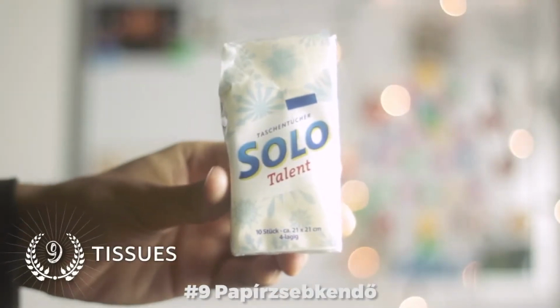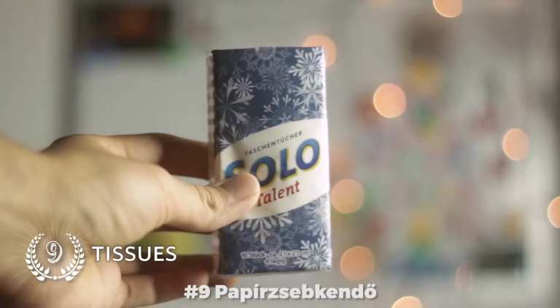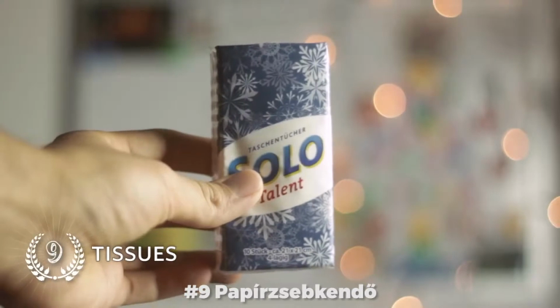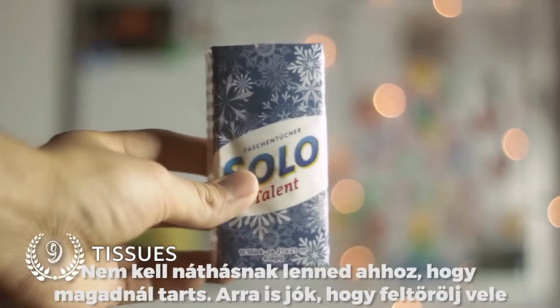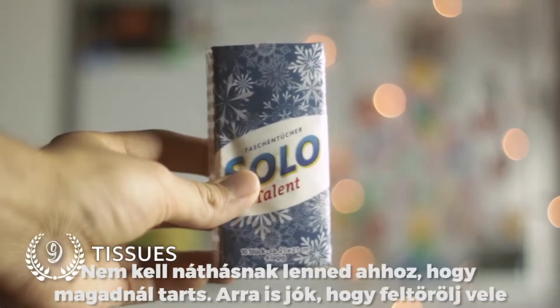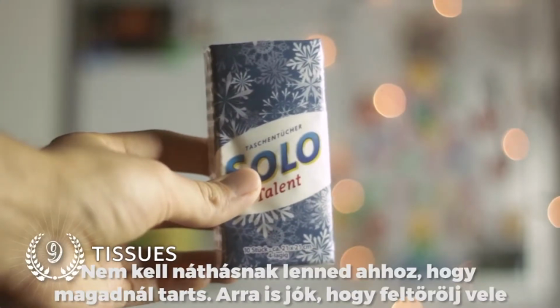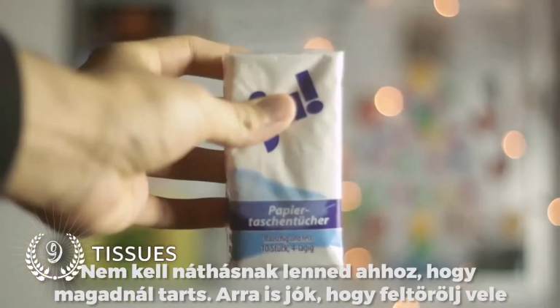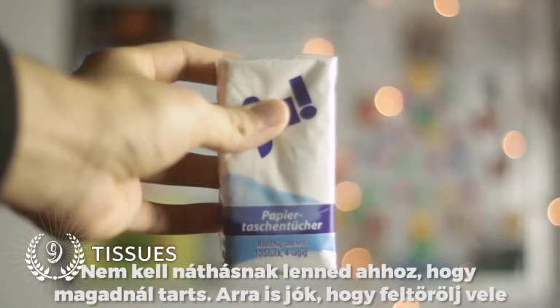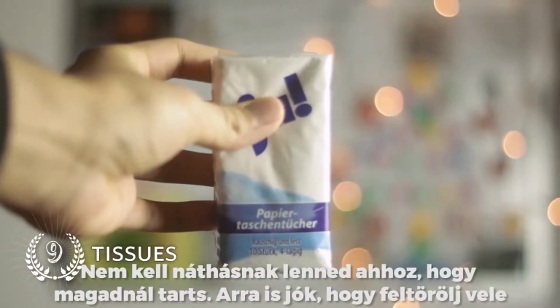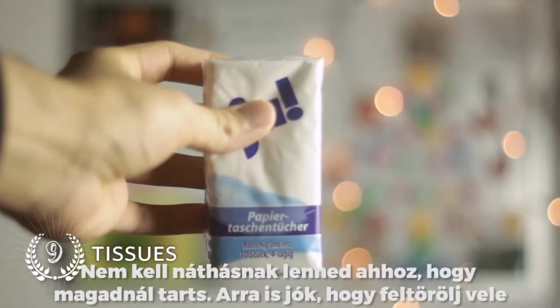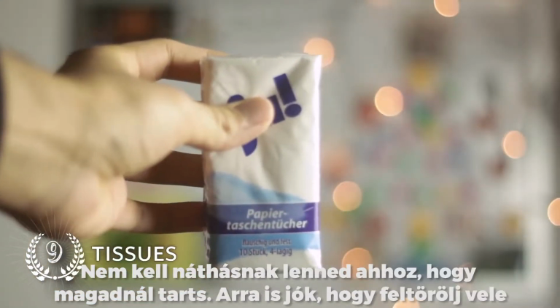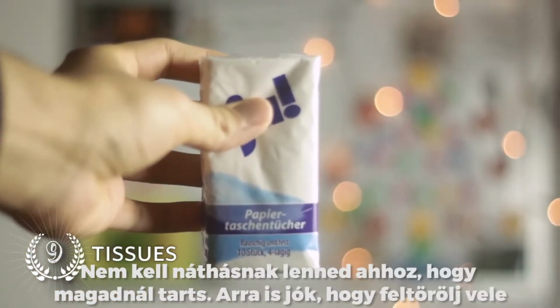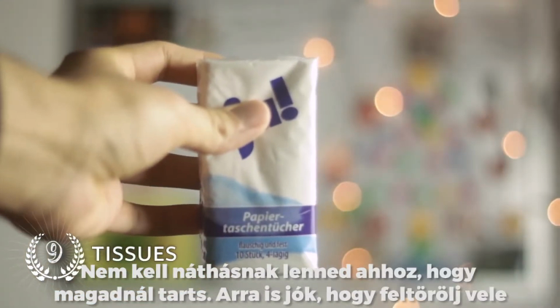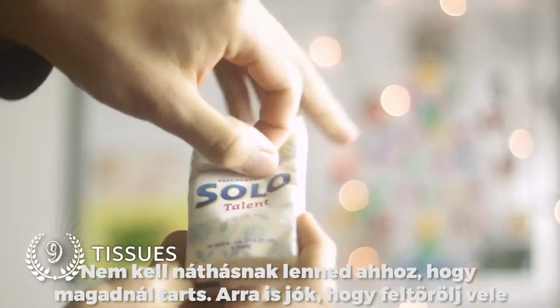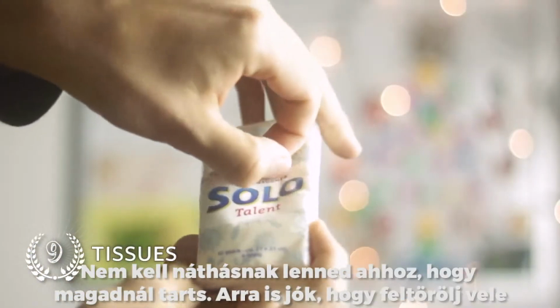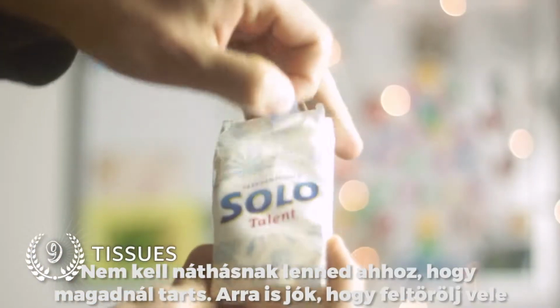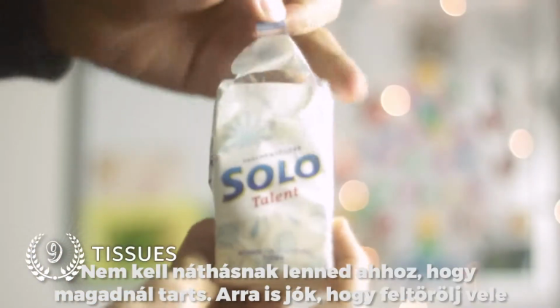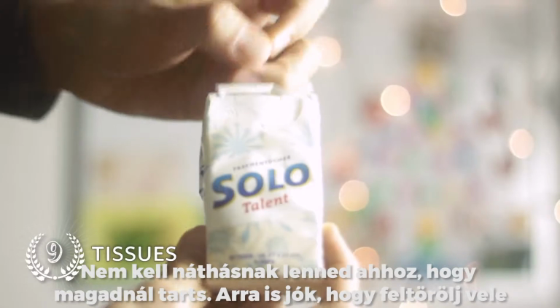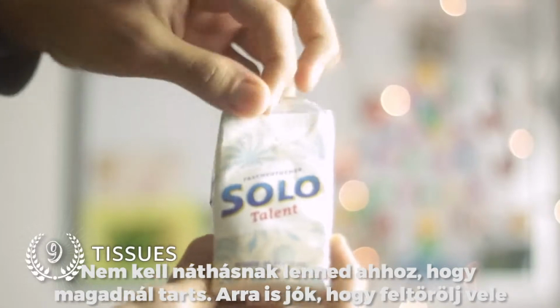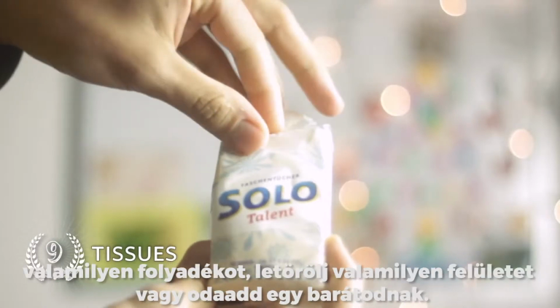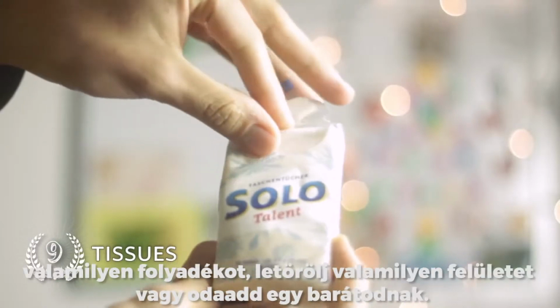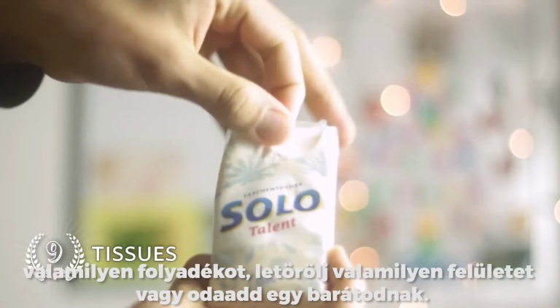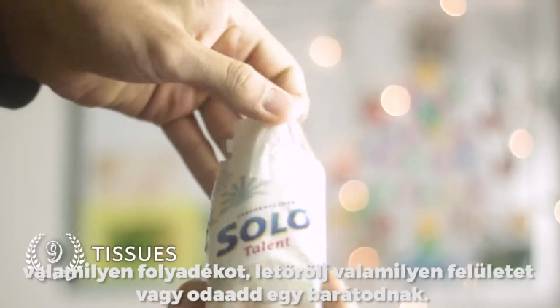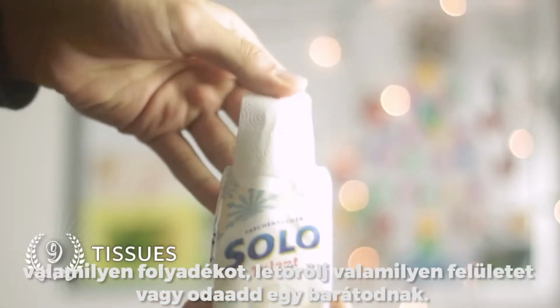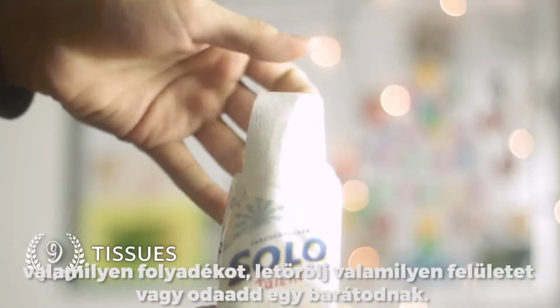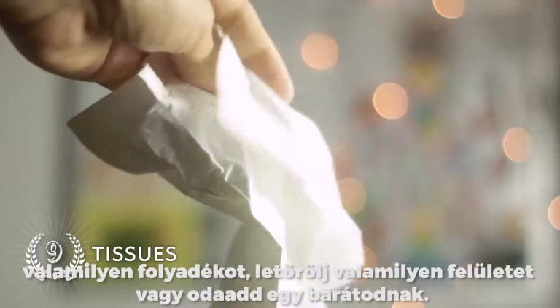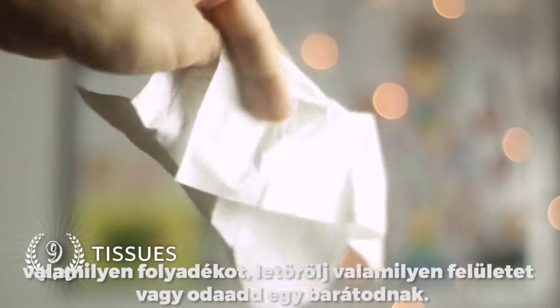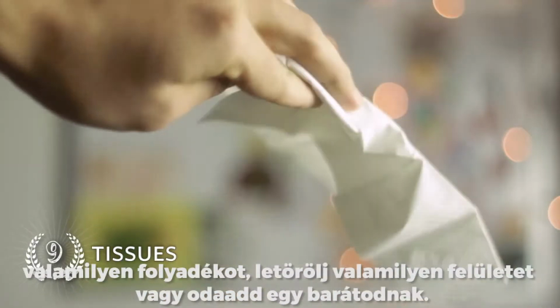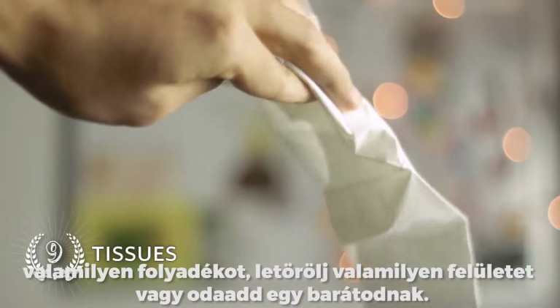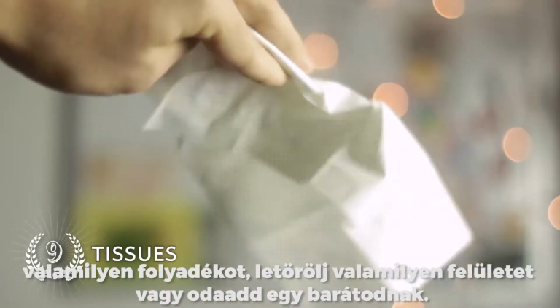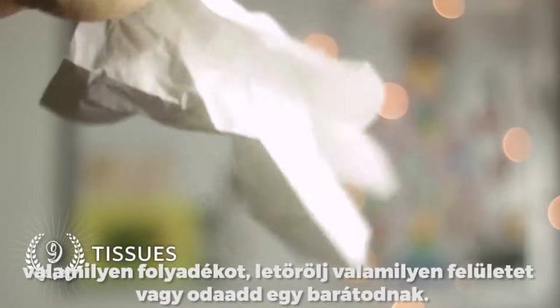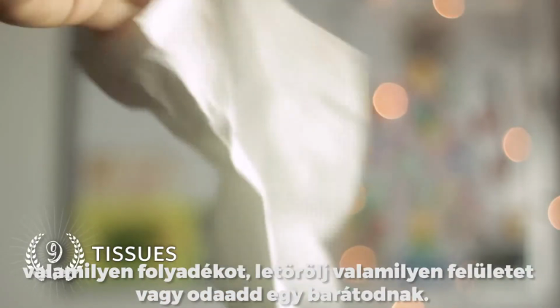Number 9: Tissues. You don't have to catch a cold to be in need of one of these. They are also good for soaking up spilled liquids, wiping down surfaces, or lending one to a friend.